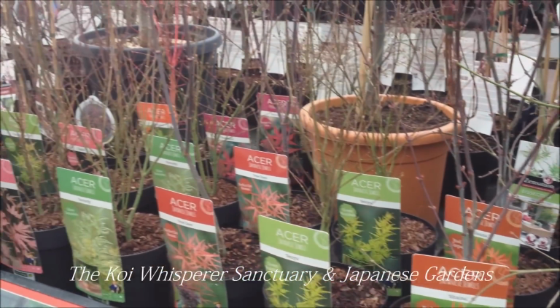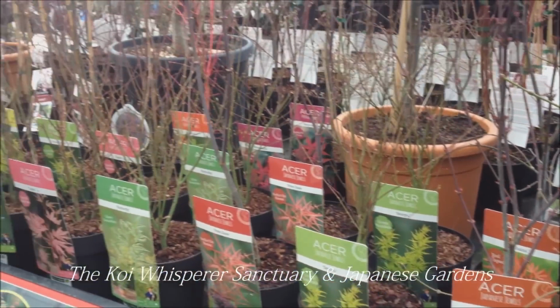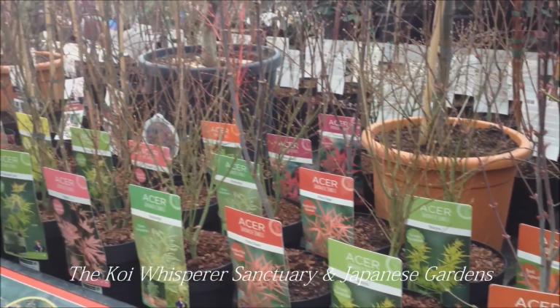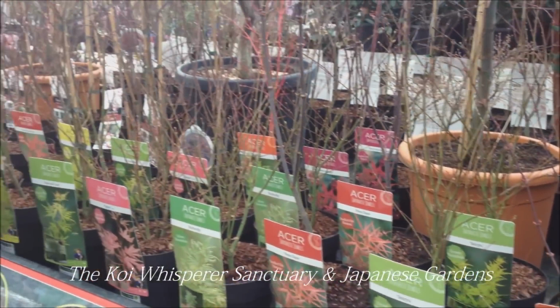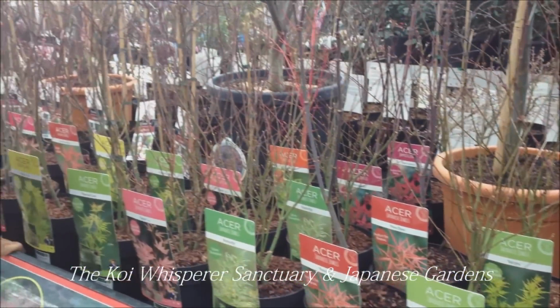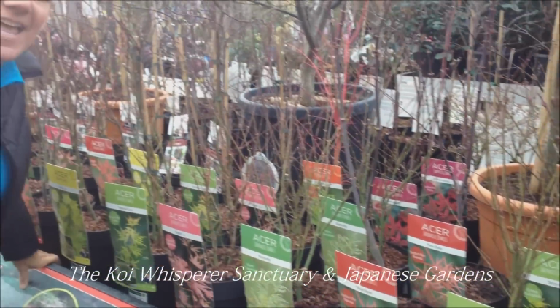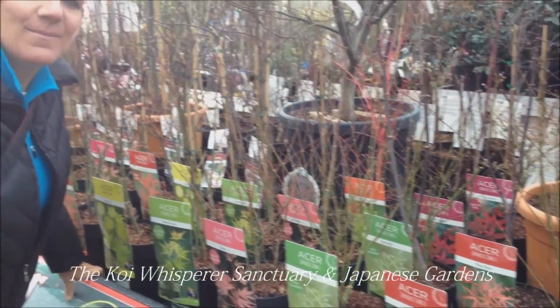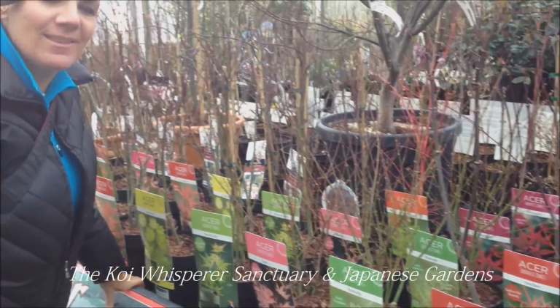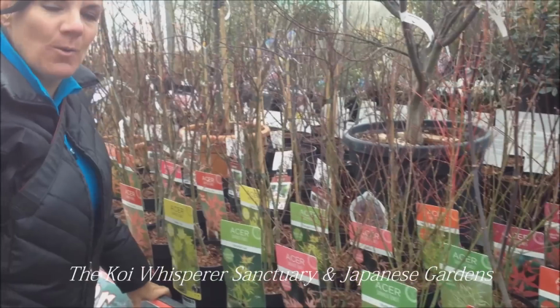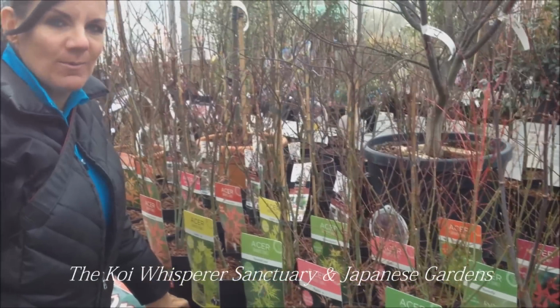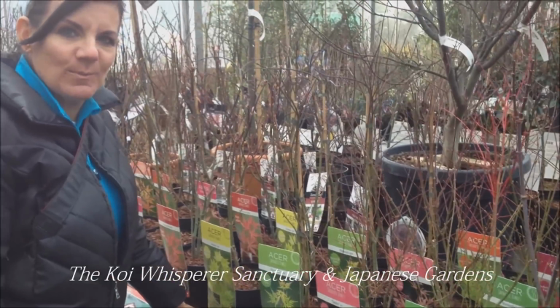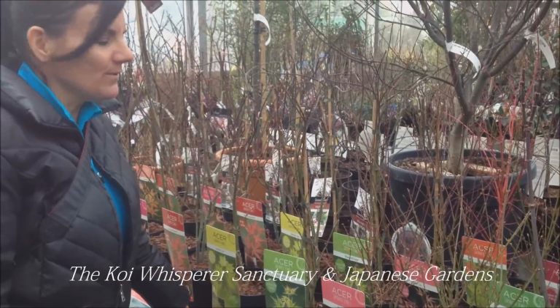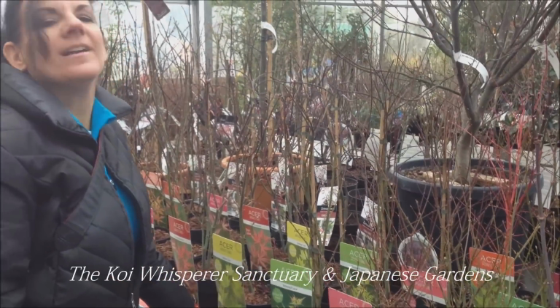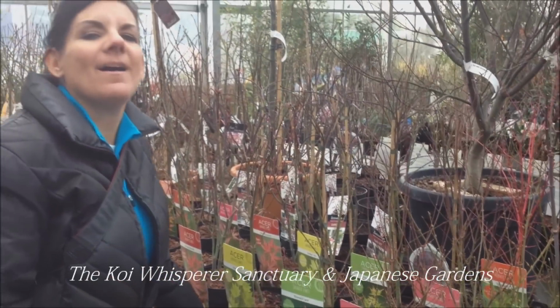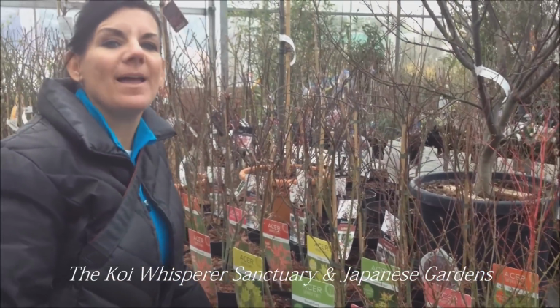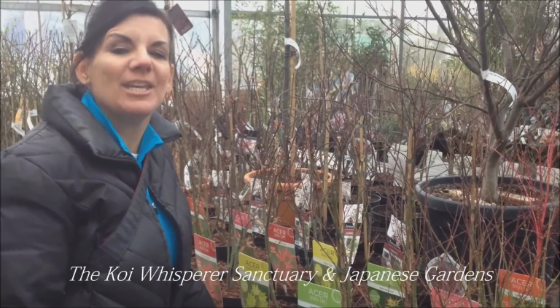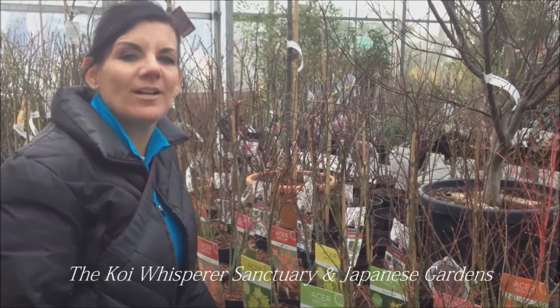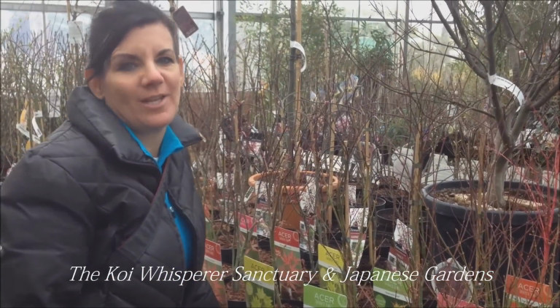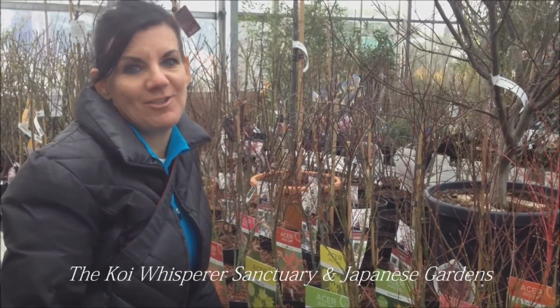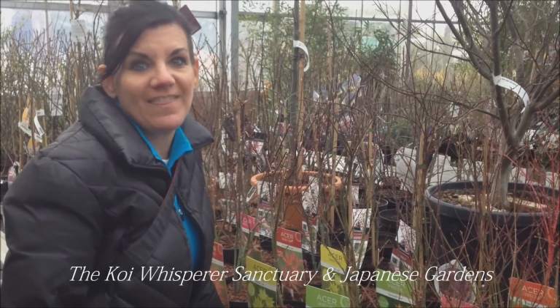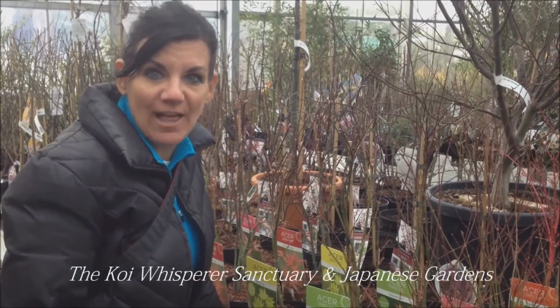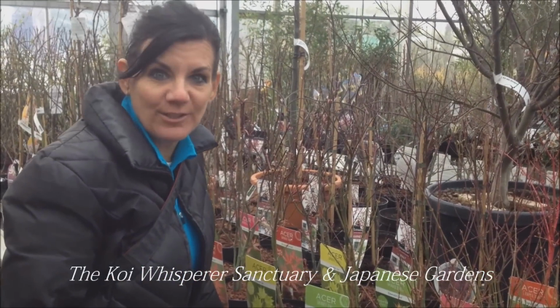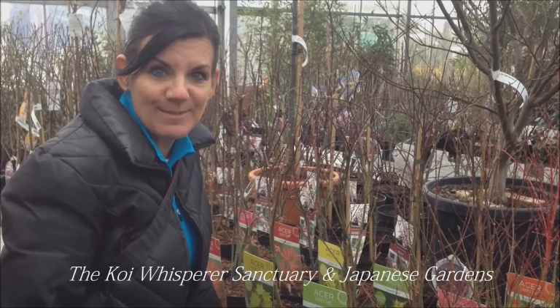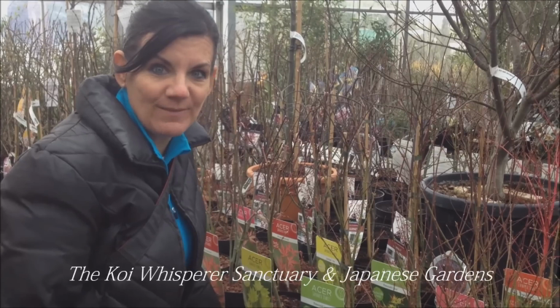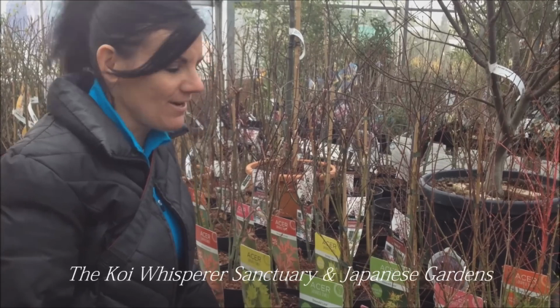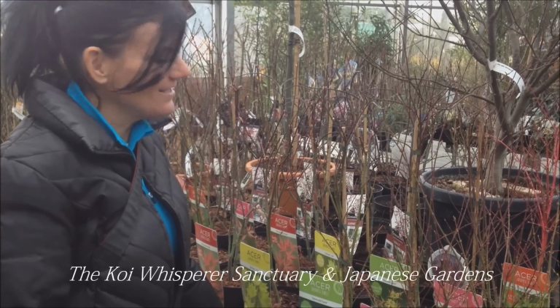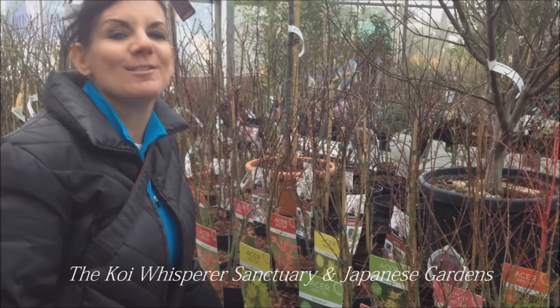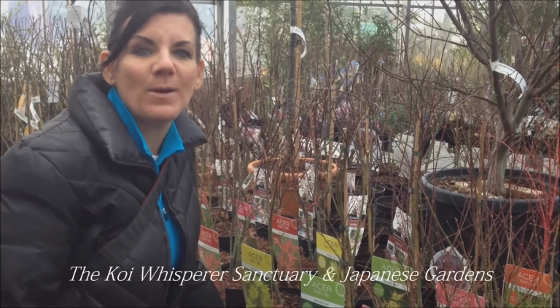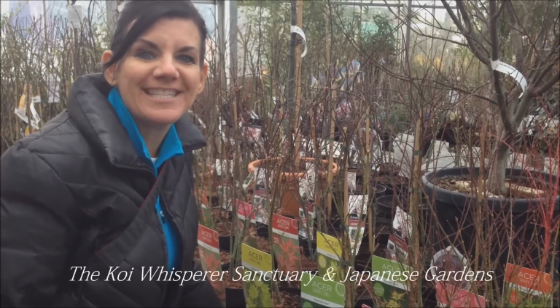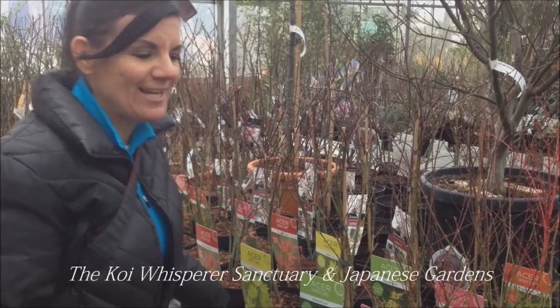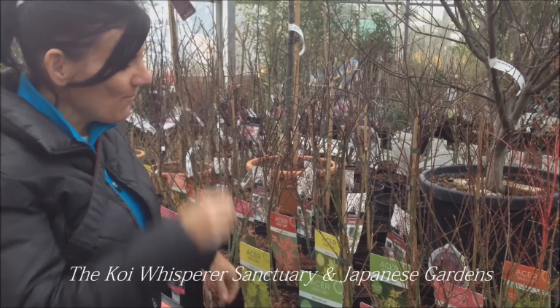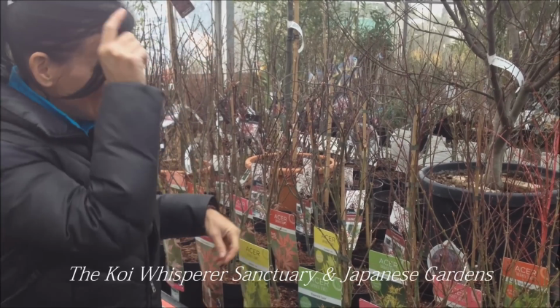Hey everybody, this is Em, the Koi Whisperer. I'm here on location in the Netherlands, believe it or not. Is this so exciting or what?